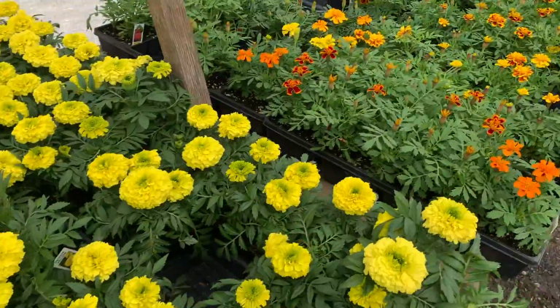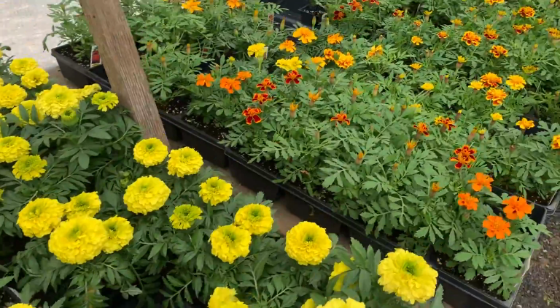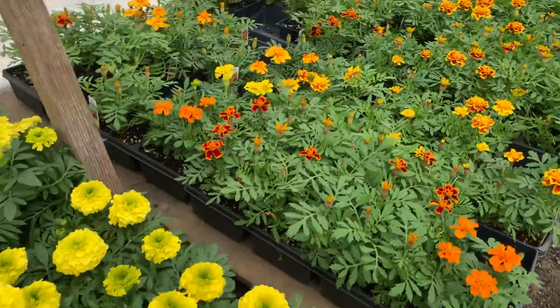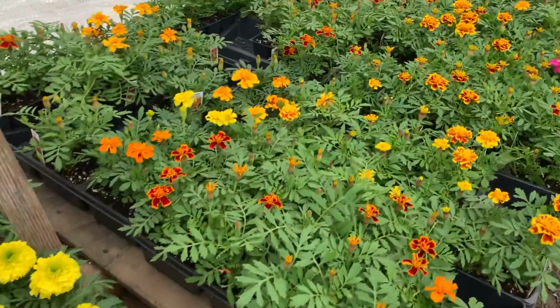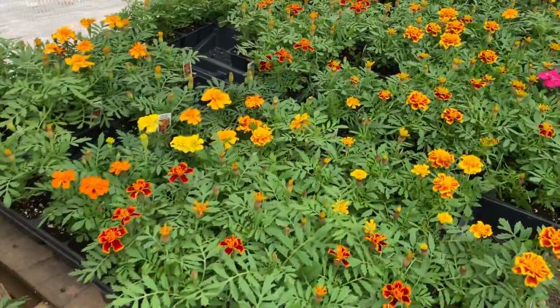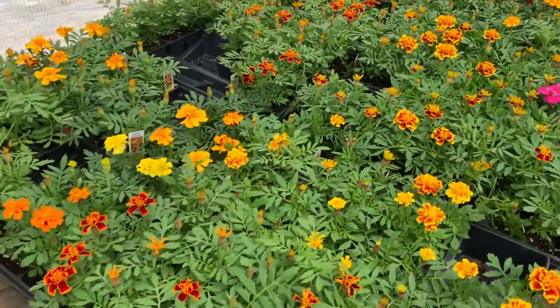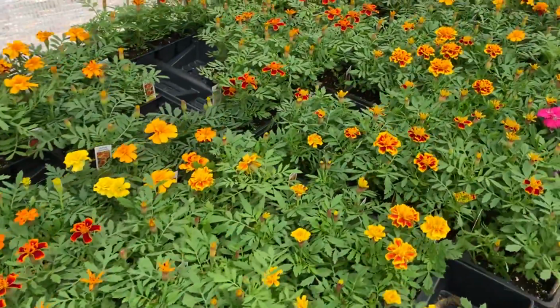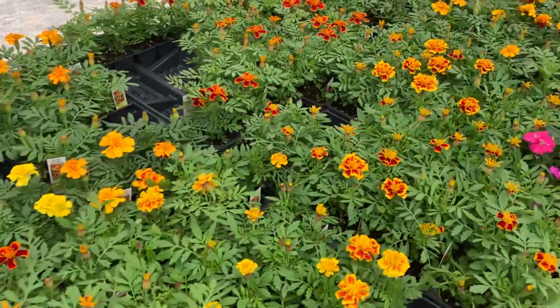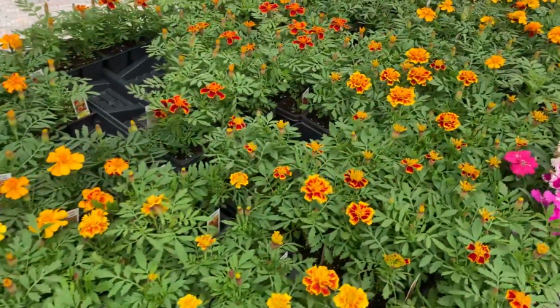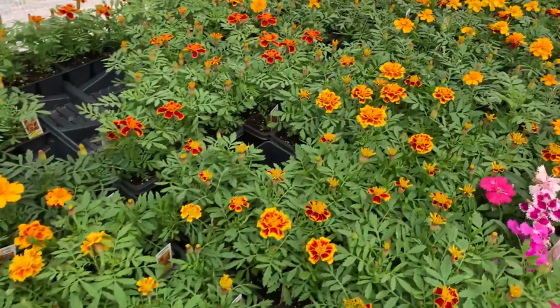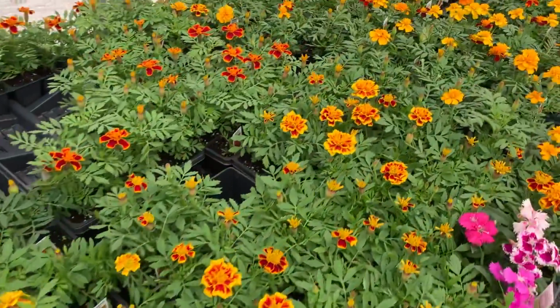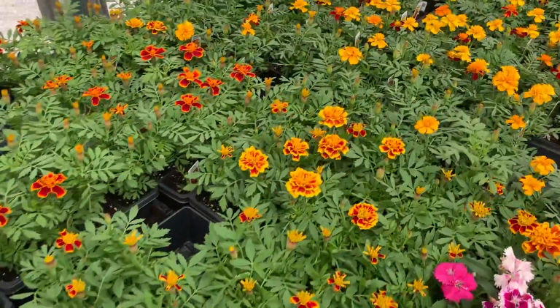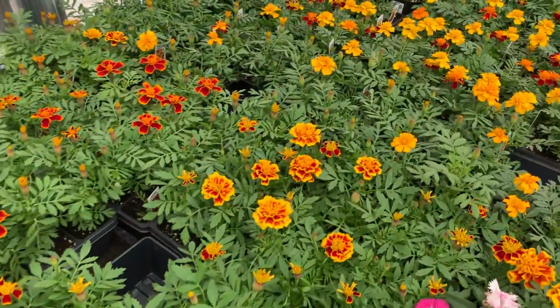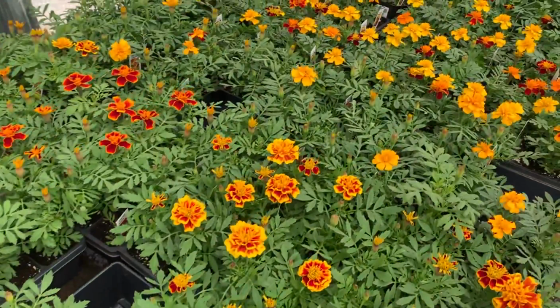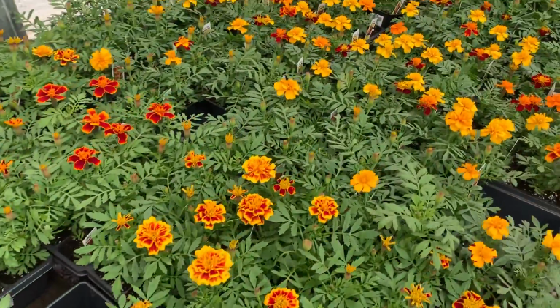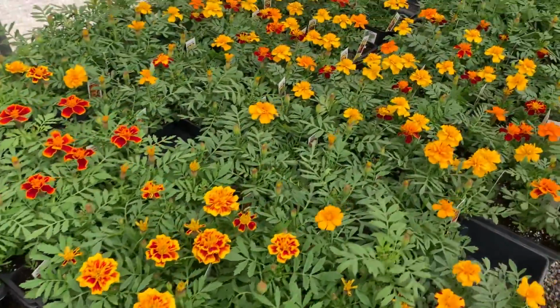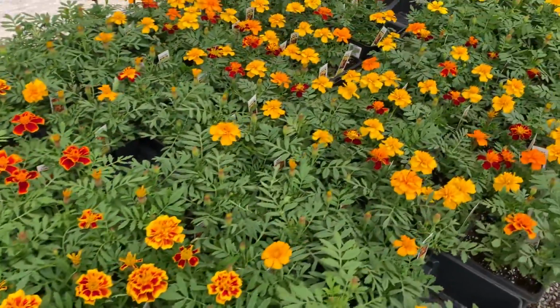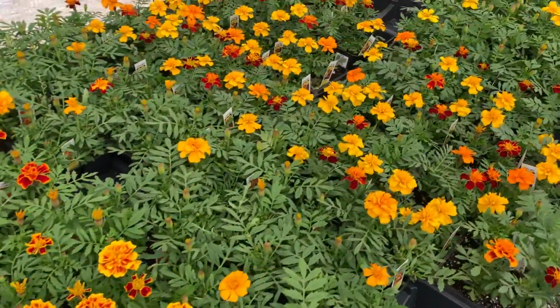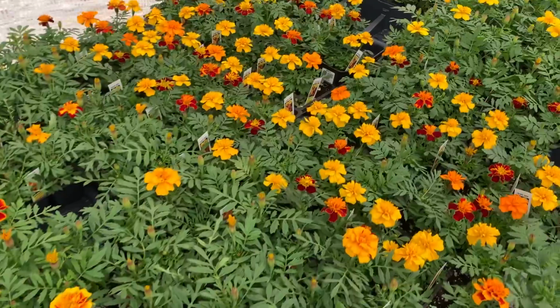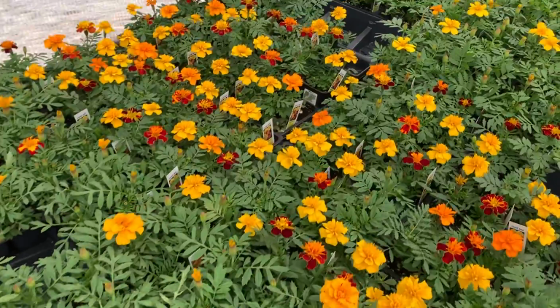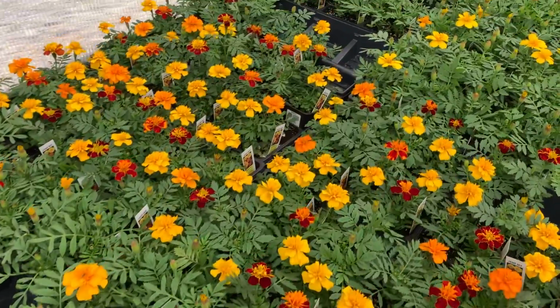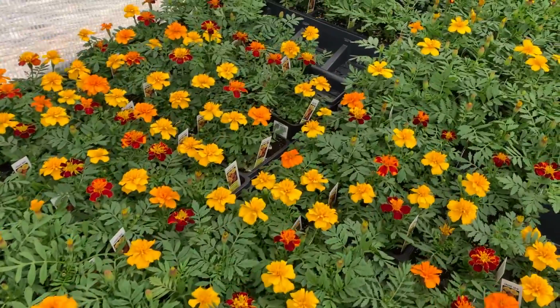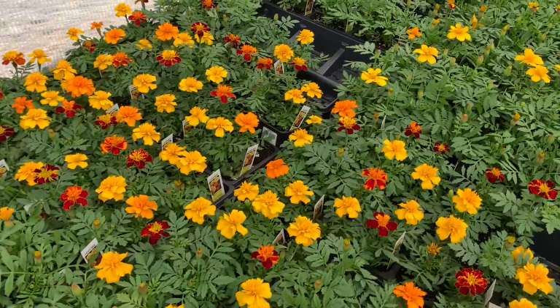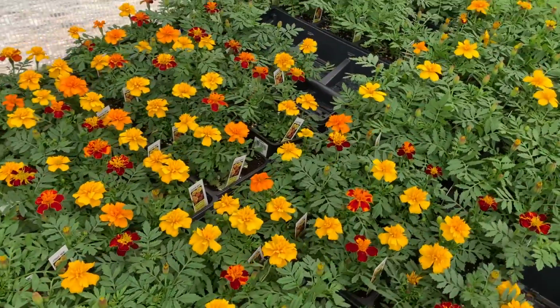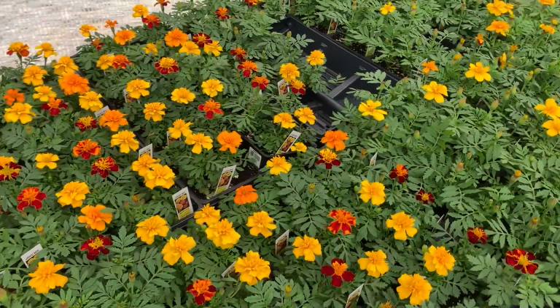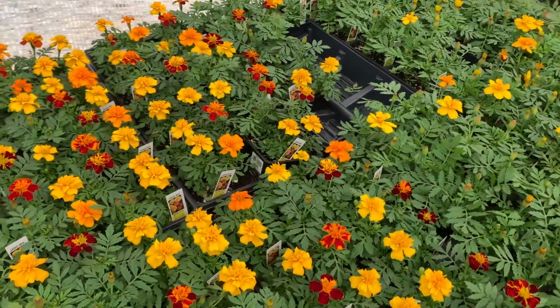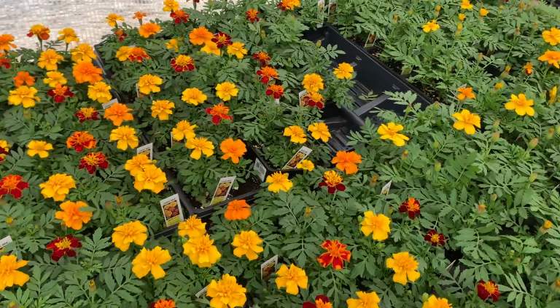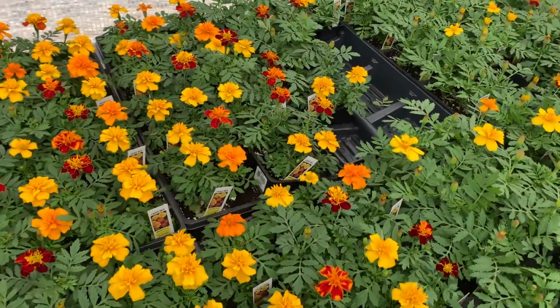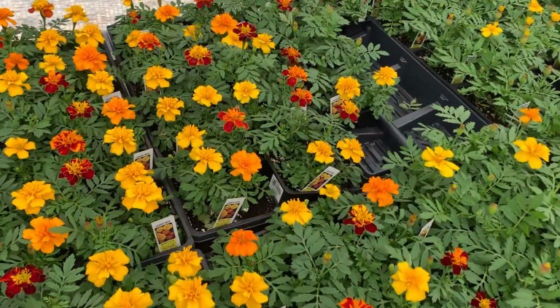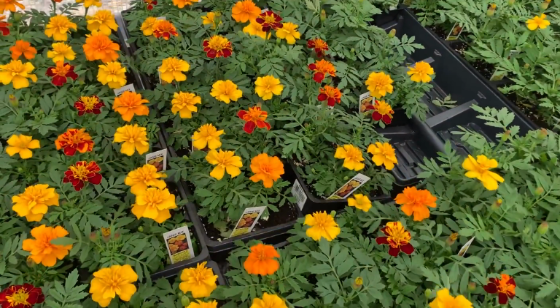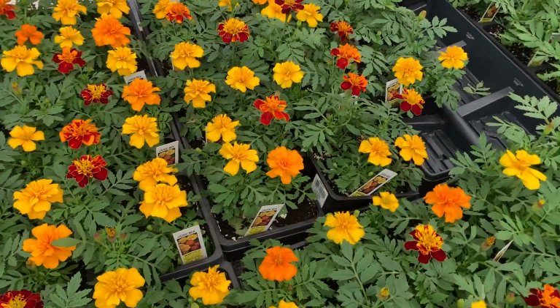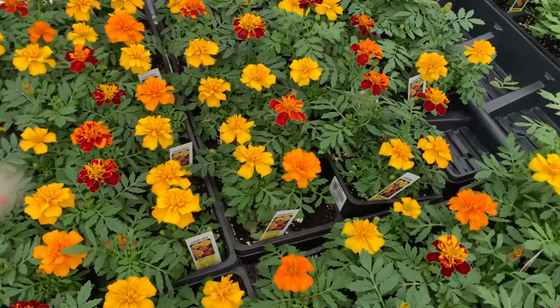A rainbow of marigolds at our local plant nursery. It's gardeningtime.com.